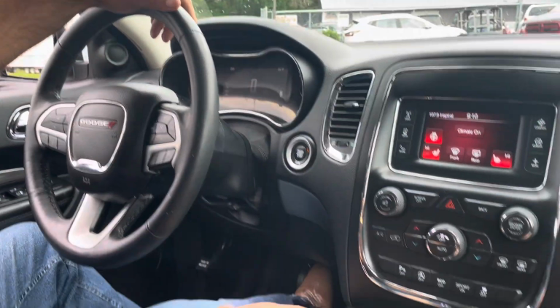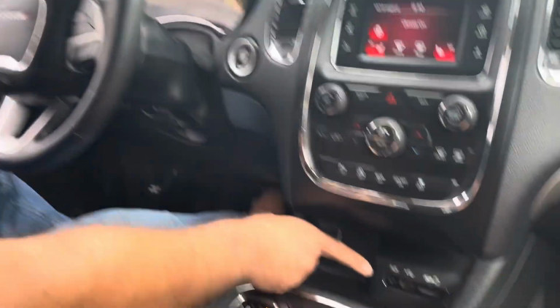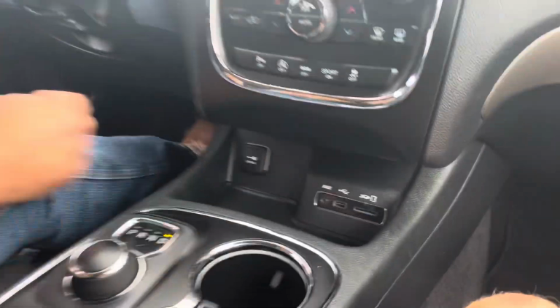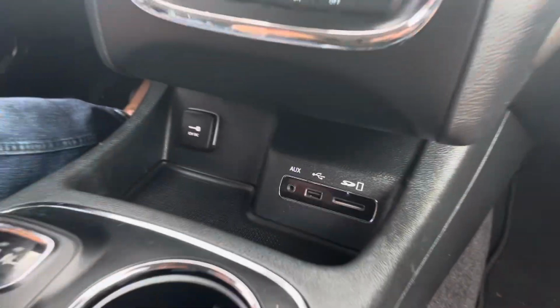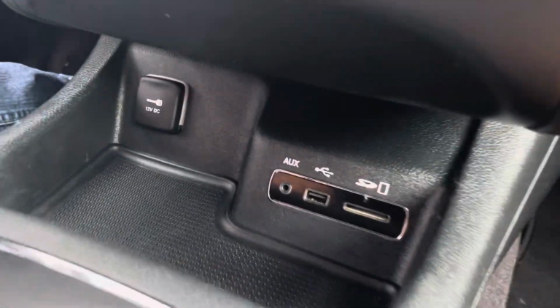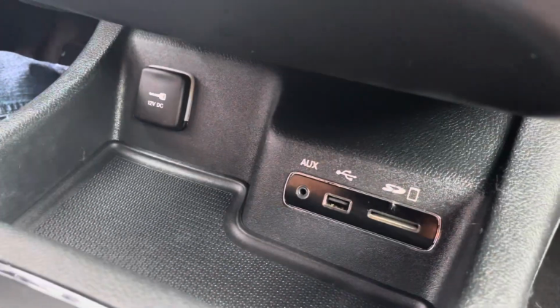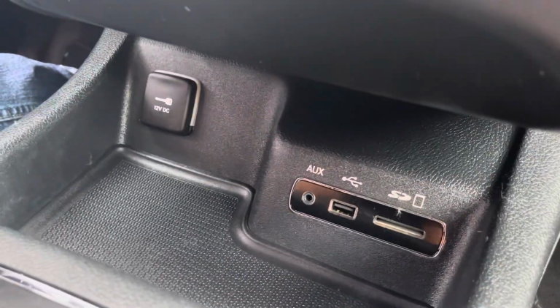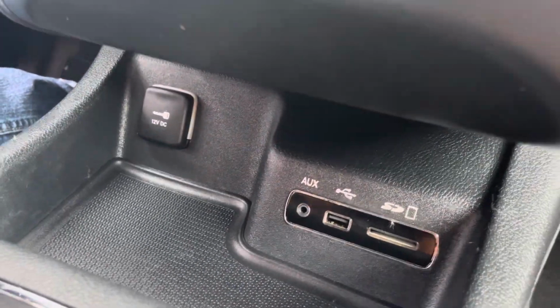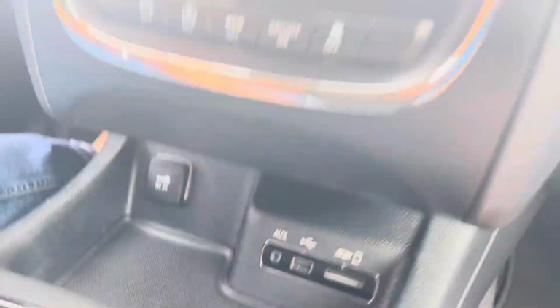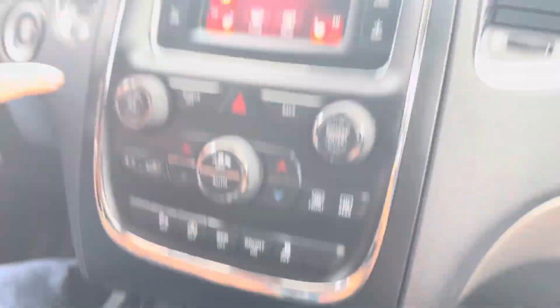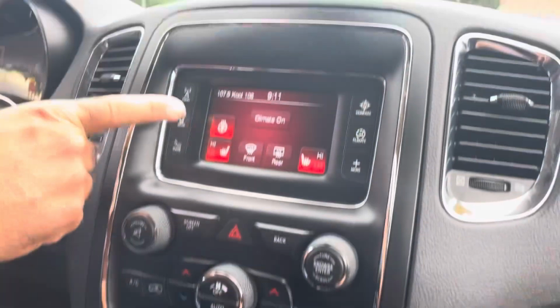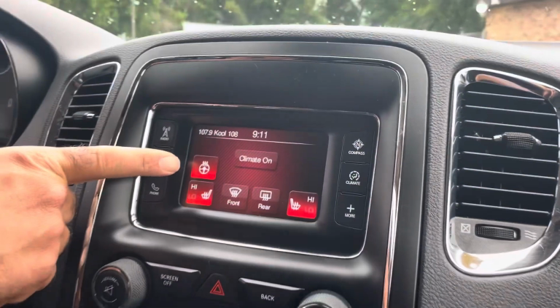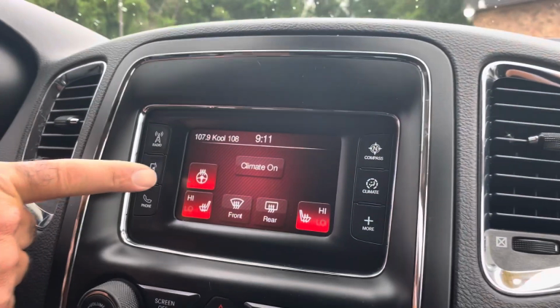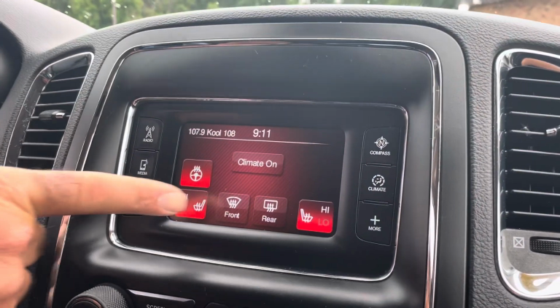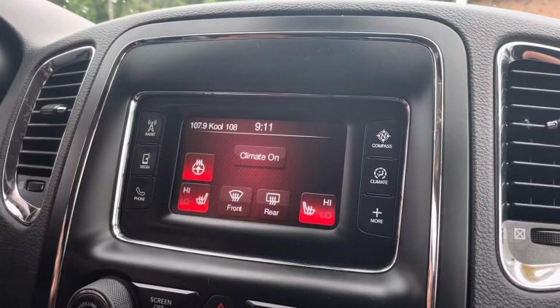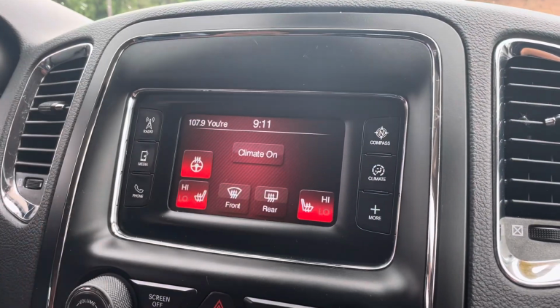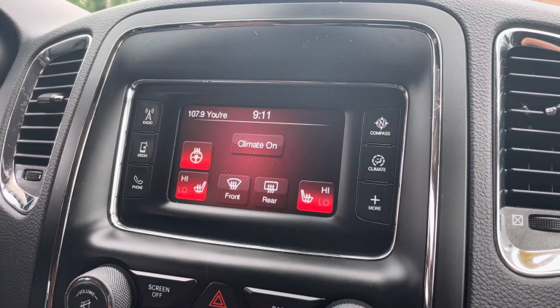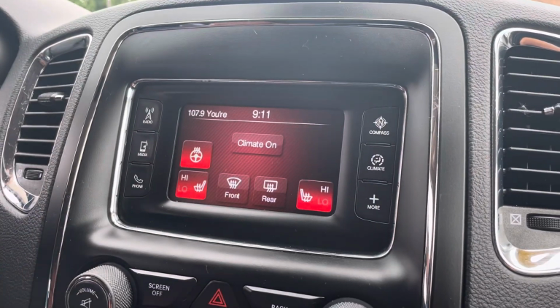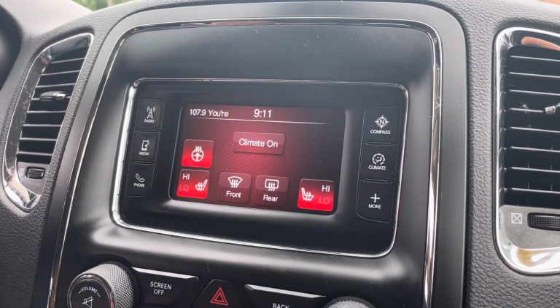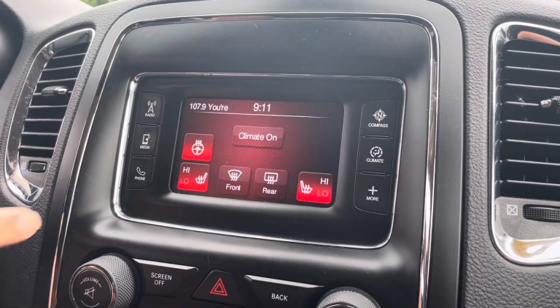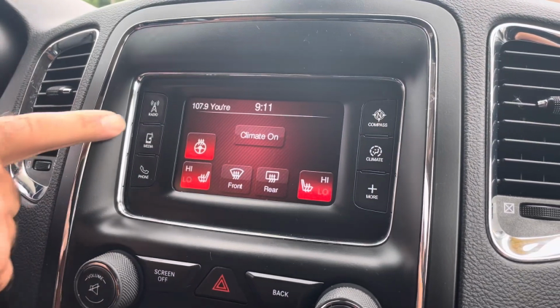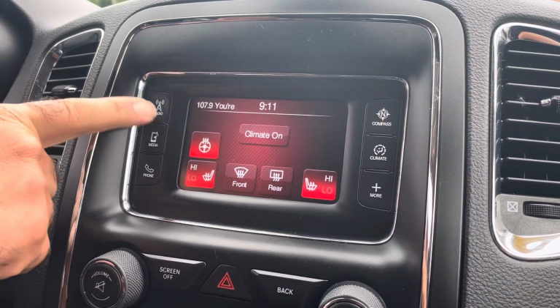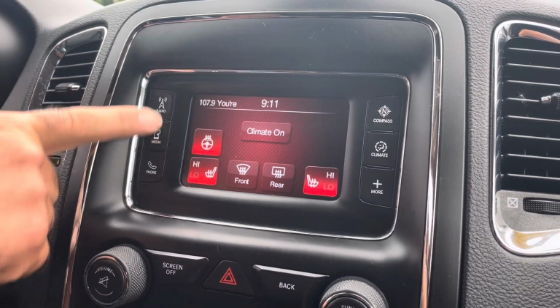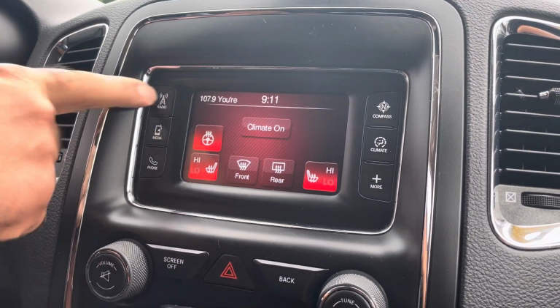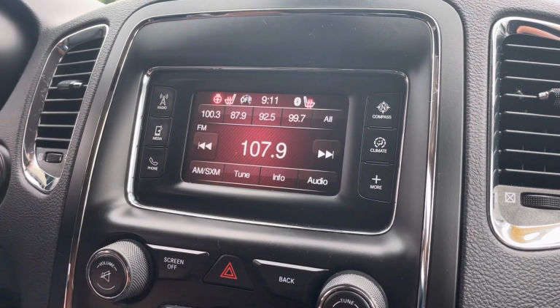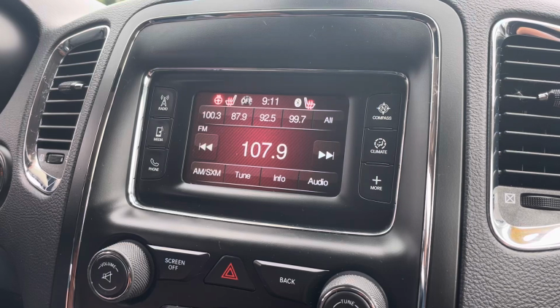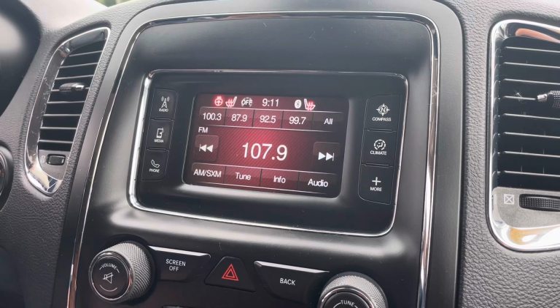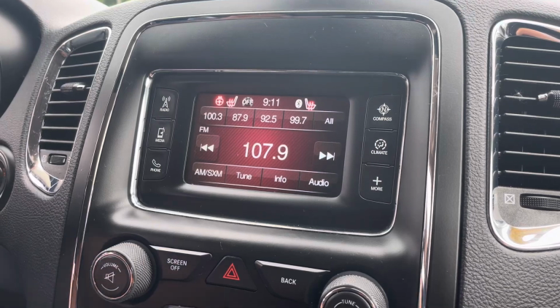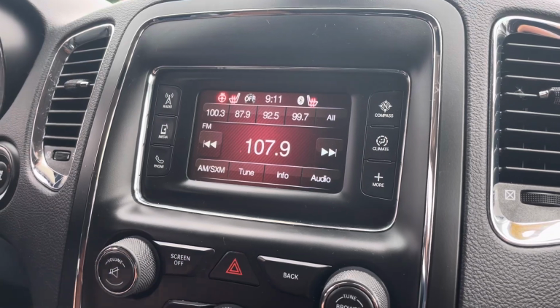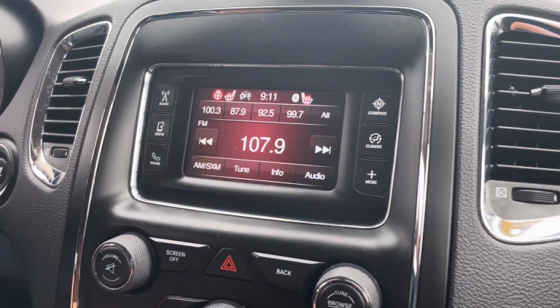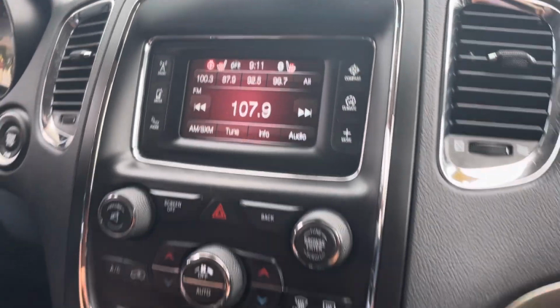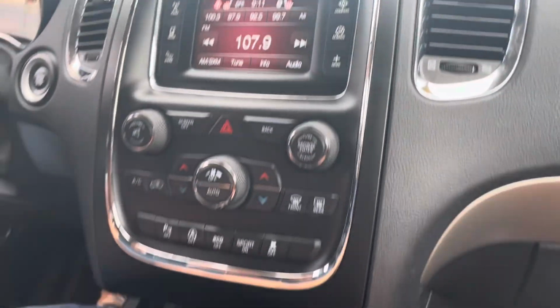You got all the USB connections there. It does have Bluetooth. You do have a heated steering wheel up front and heated seats. I have it hooked up to my music.